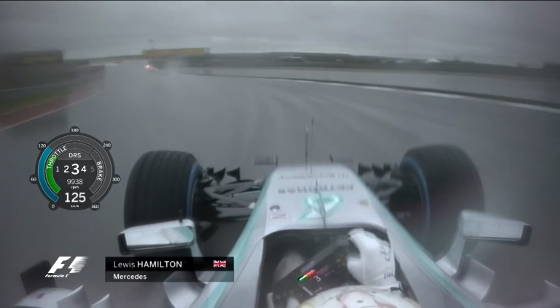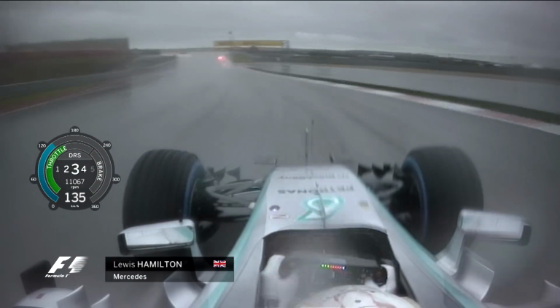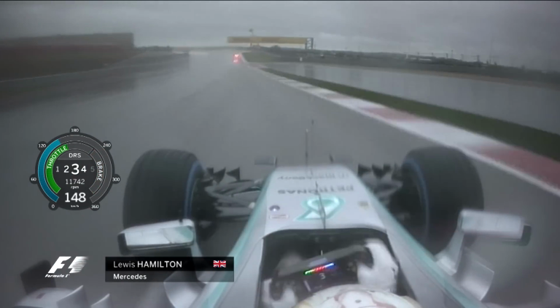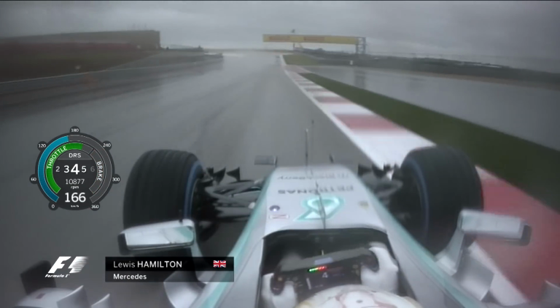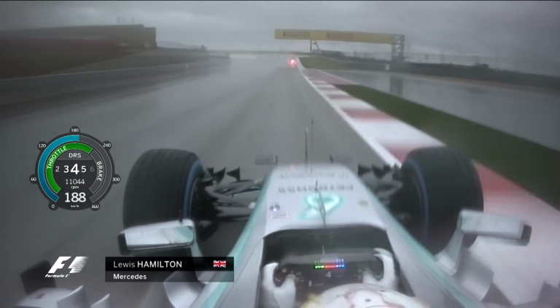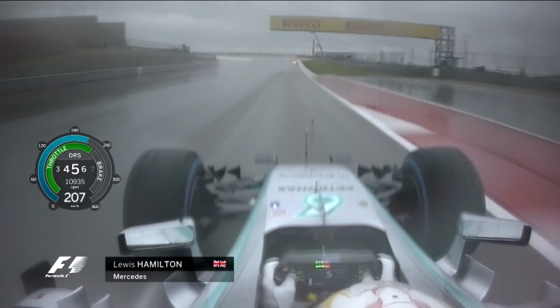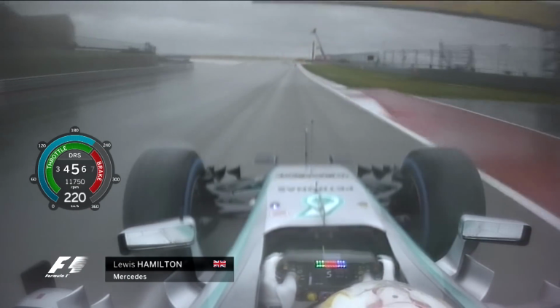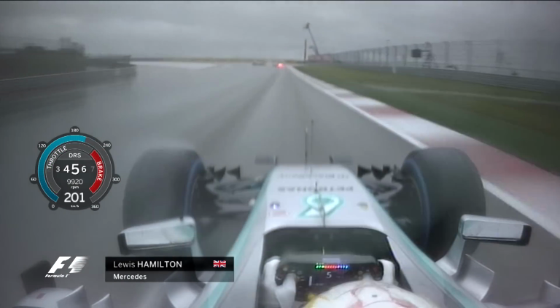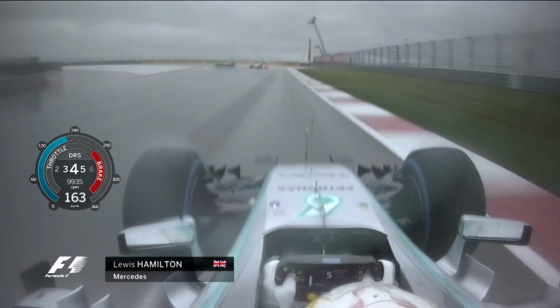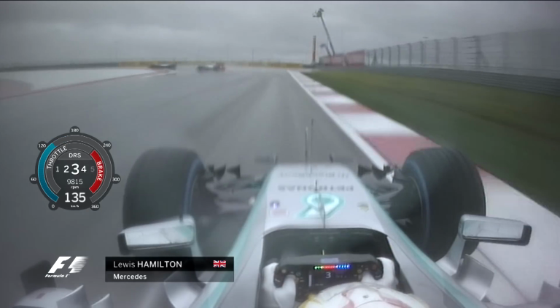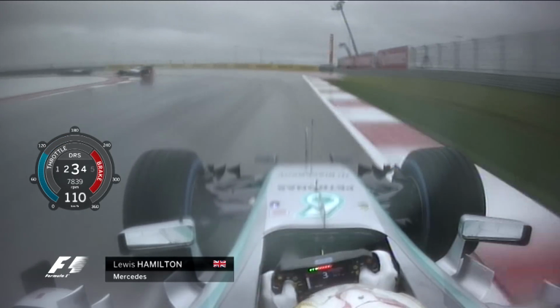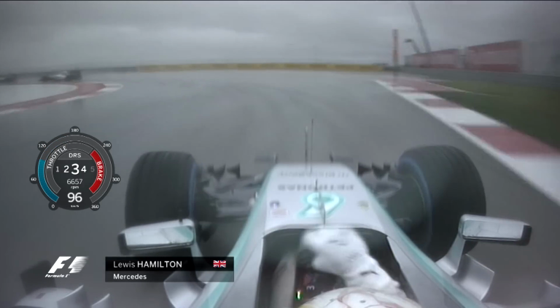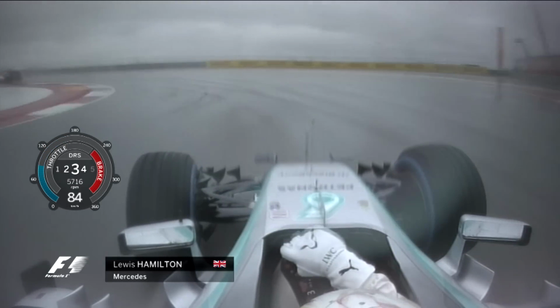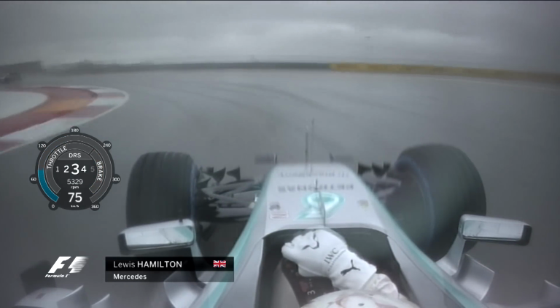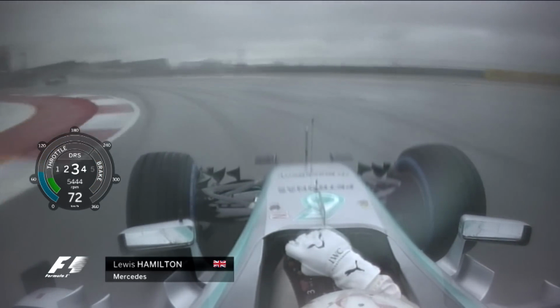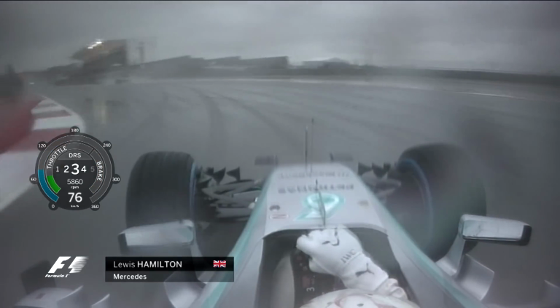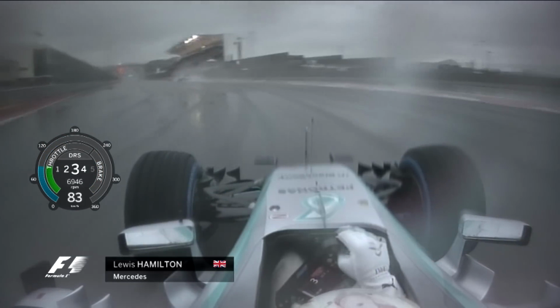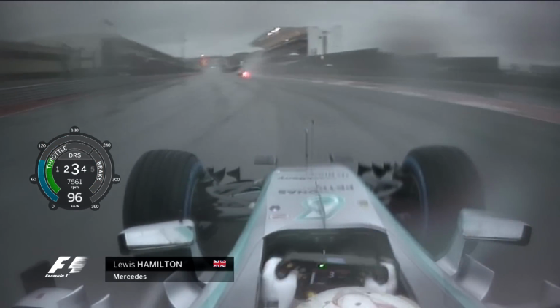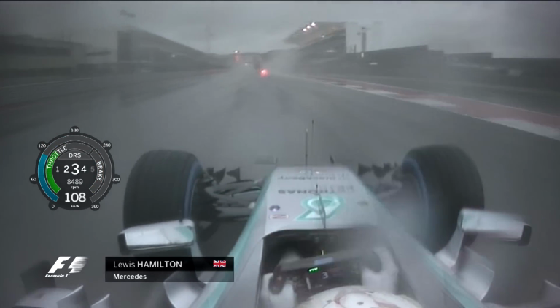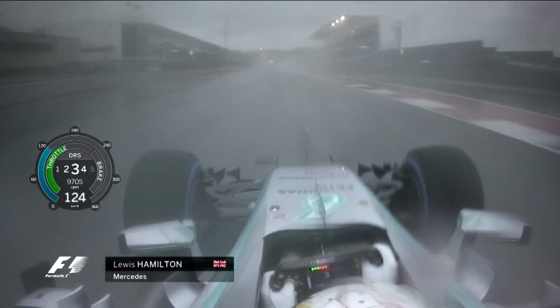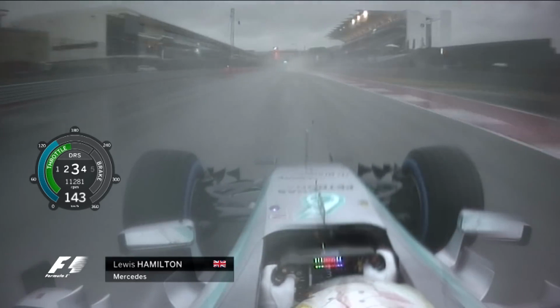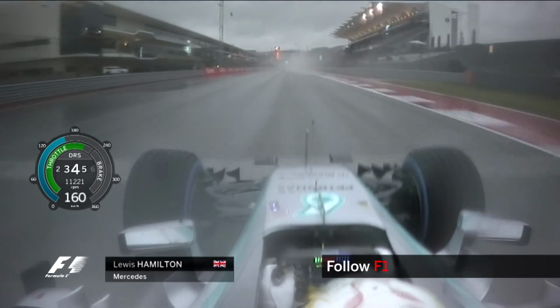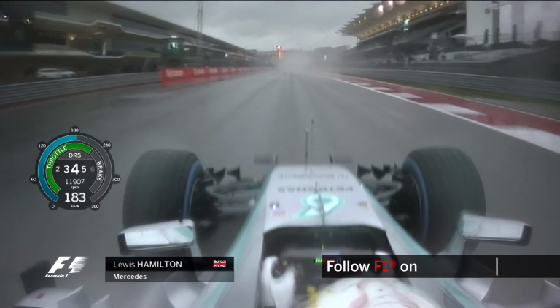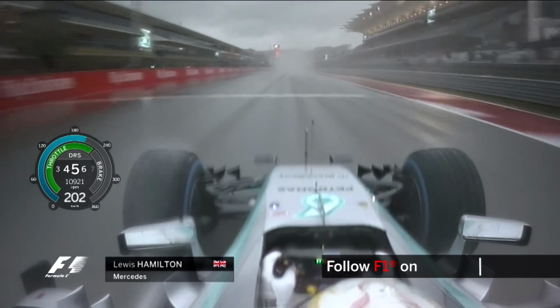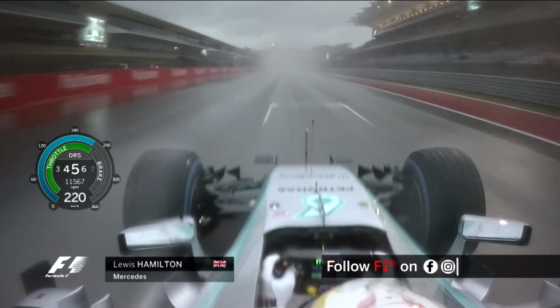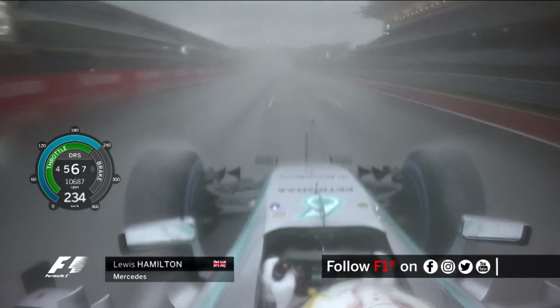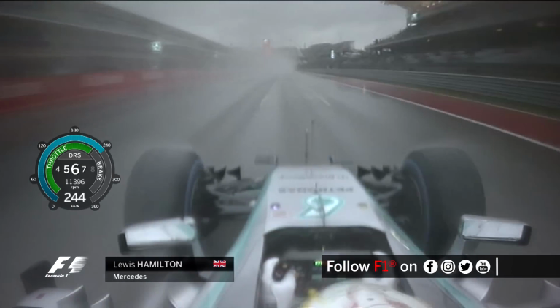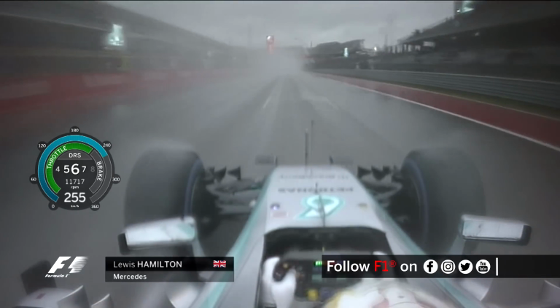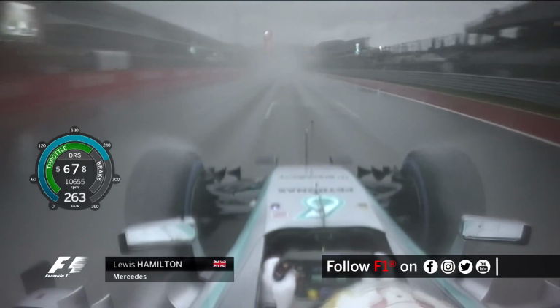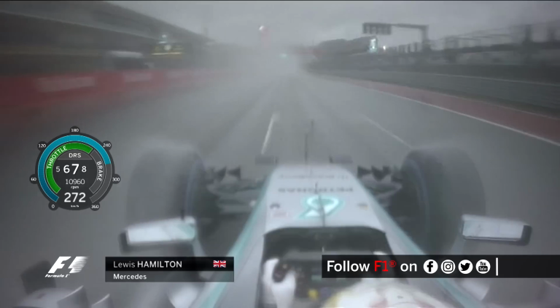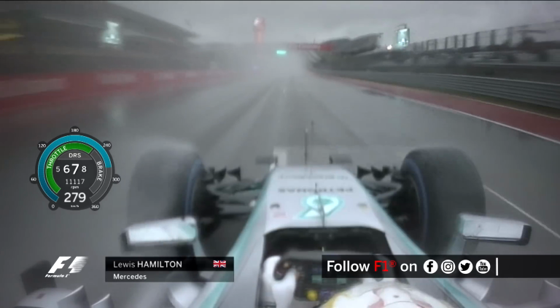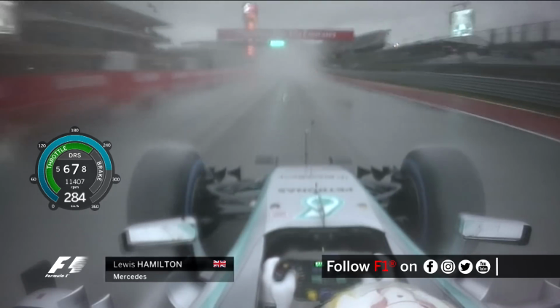A lot of kerb use you can see through Turn 19, which shows his confidence is absolutely there as he brakes down into Turn 20. A kick of understeer, he rolls it through the apex. Some cars ahead make spray and visibility more difficult, but in this instance, a beautifully driven wet lap.